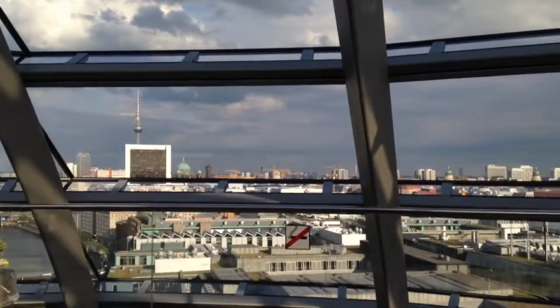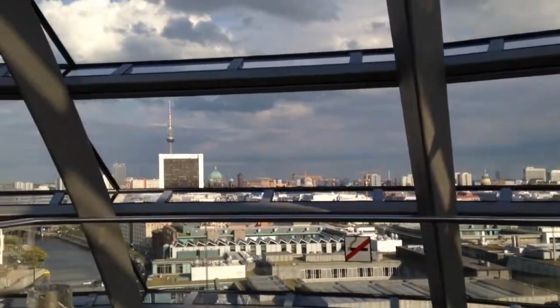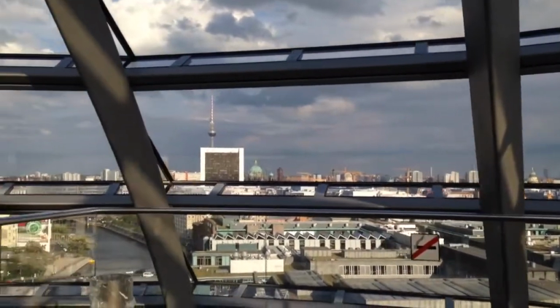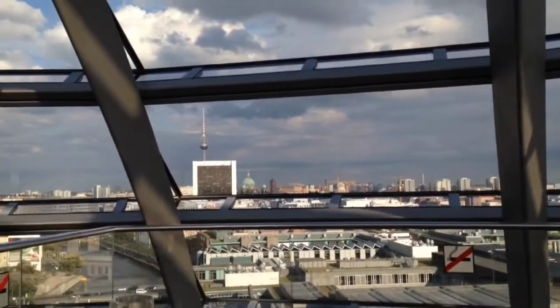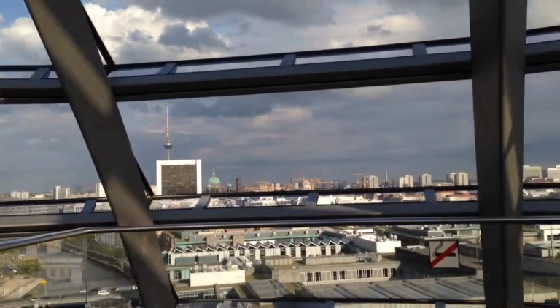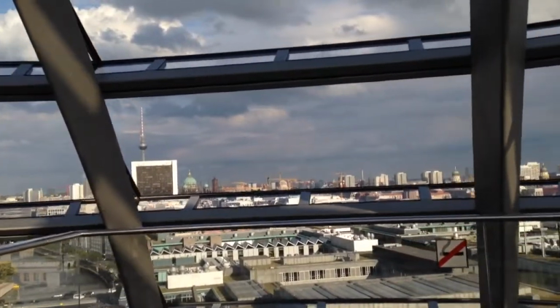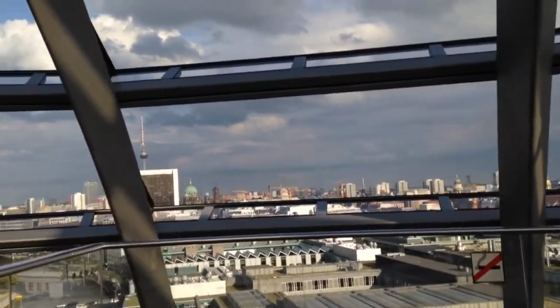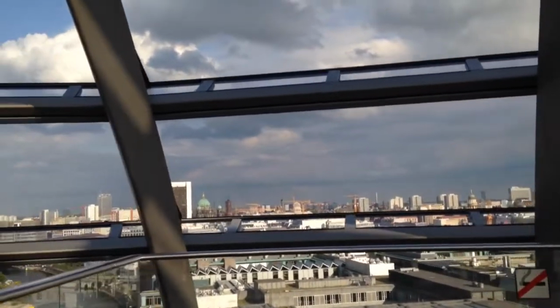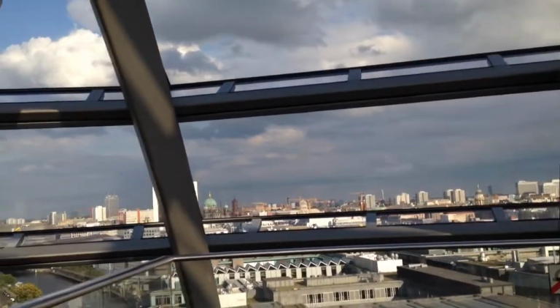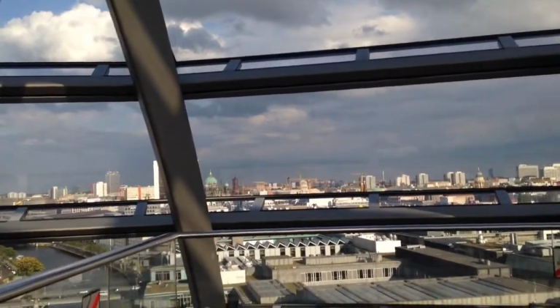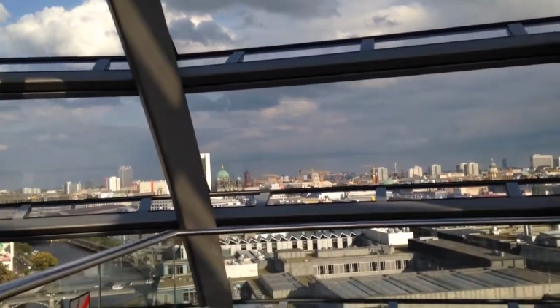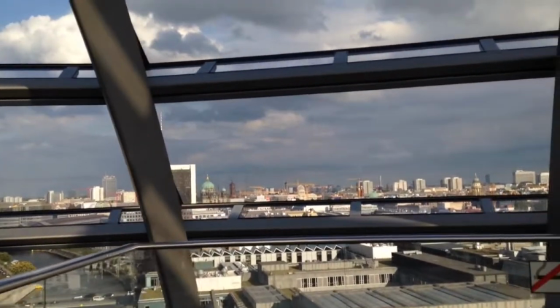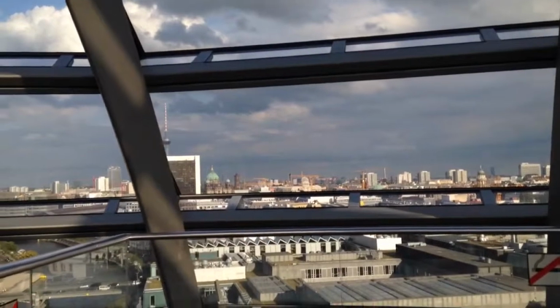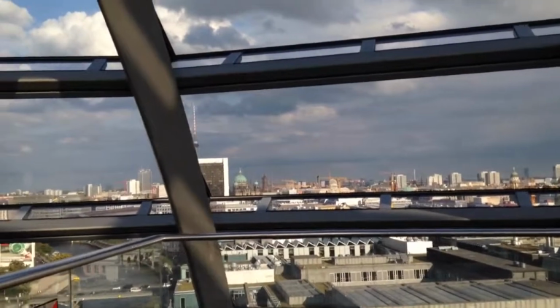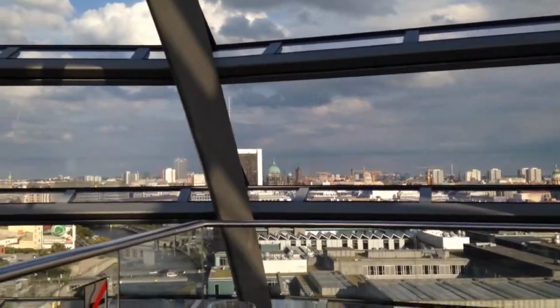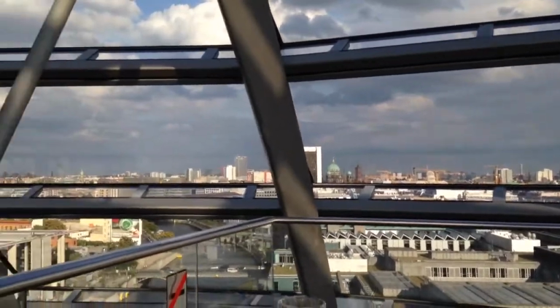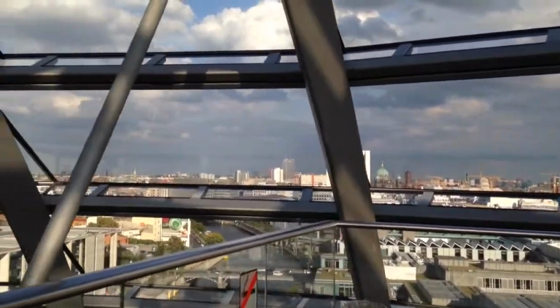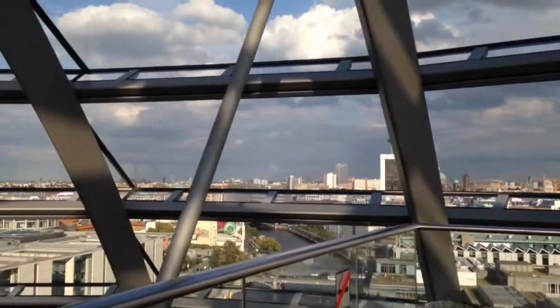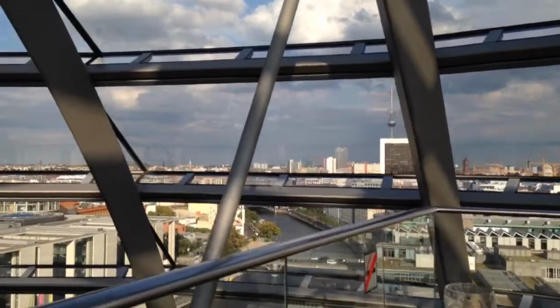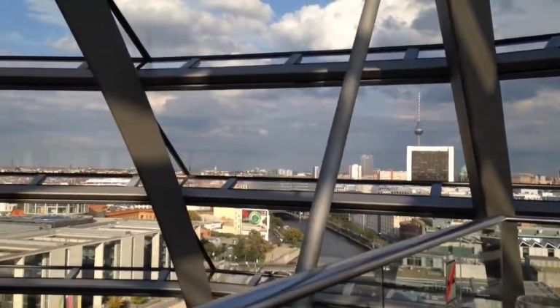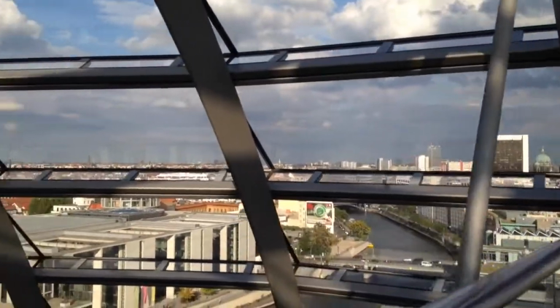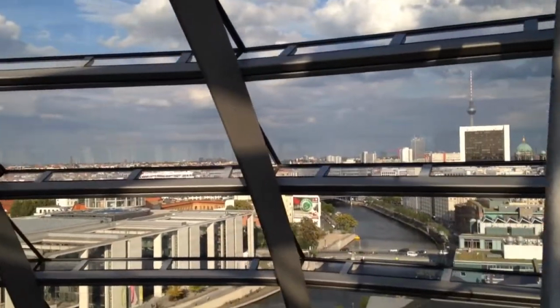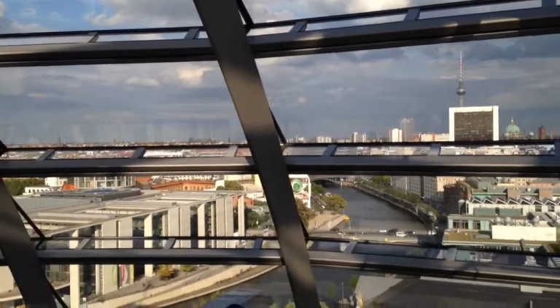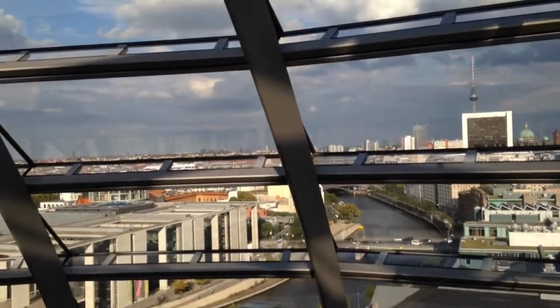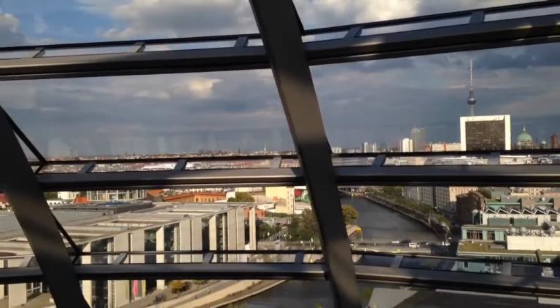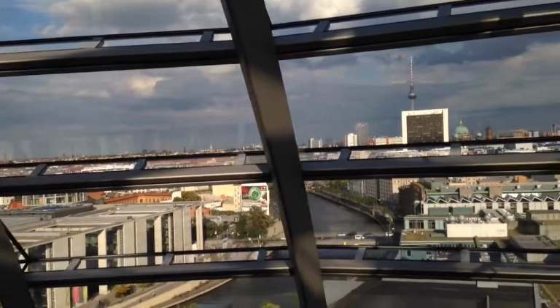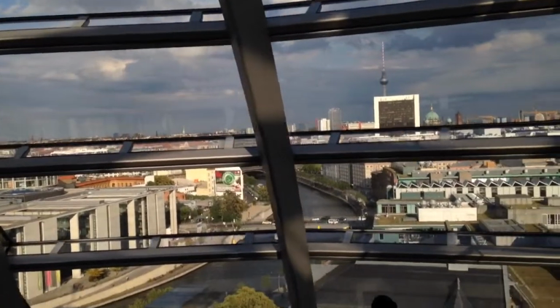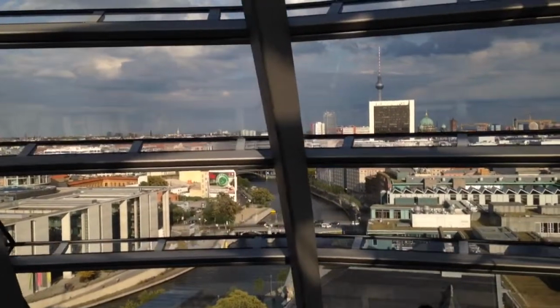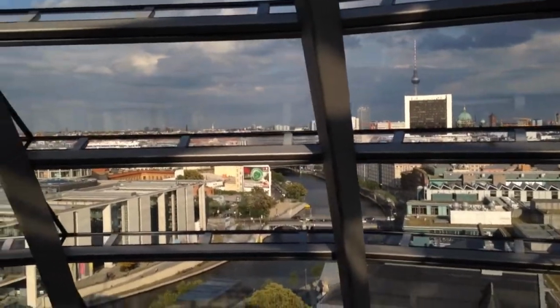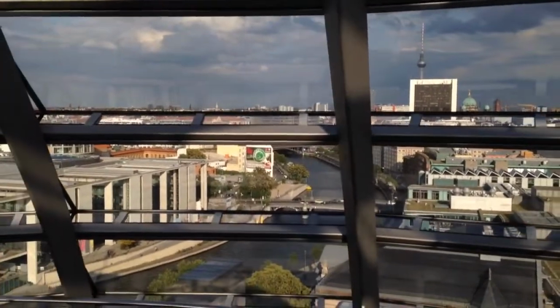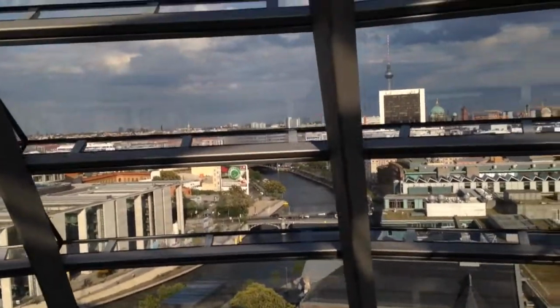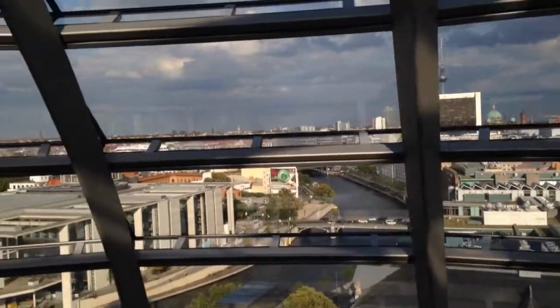And then there's the TV tower again. And the cathedral out there. So that's where we were the last time we went around in a circle like this. And here's the Spree River.